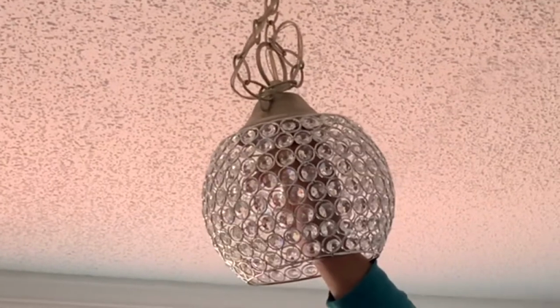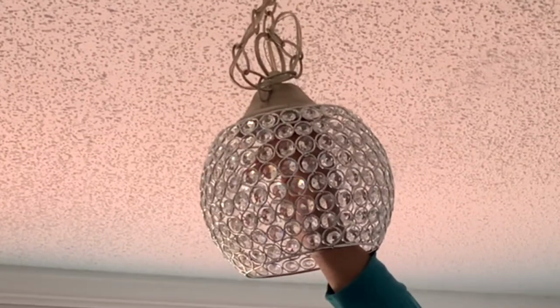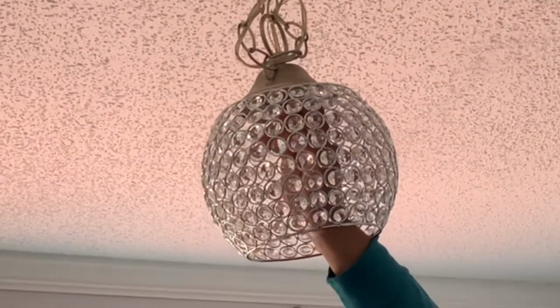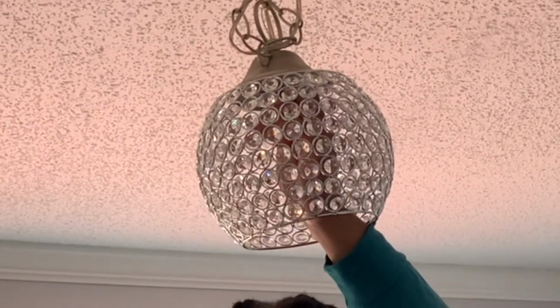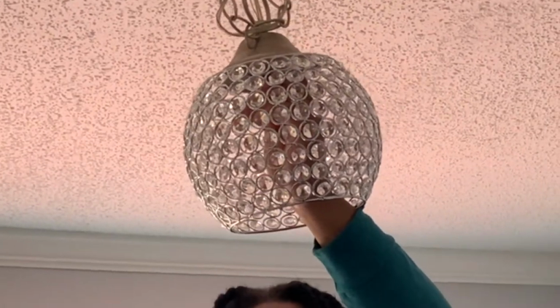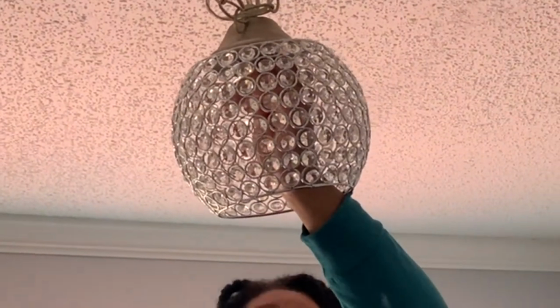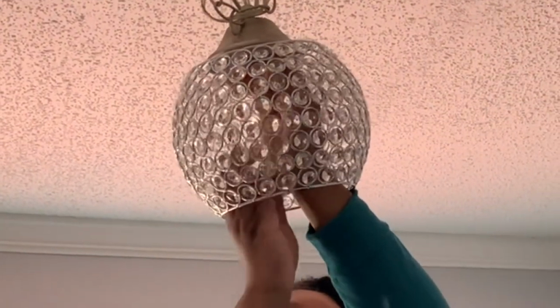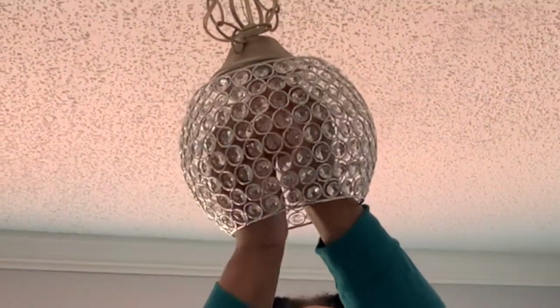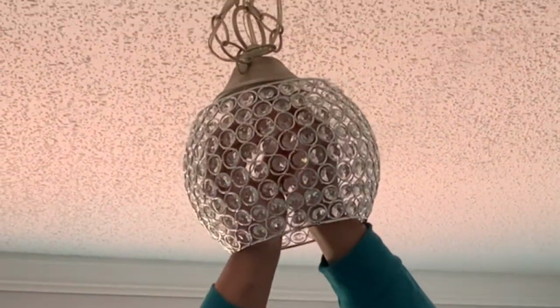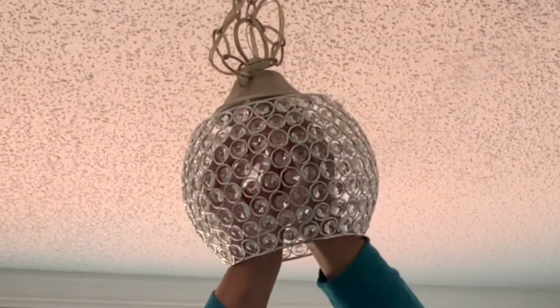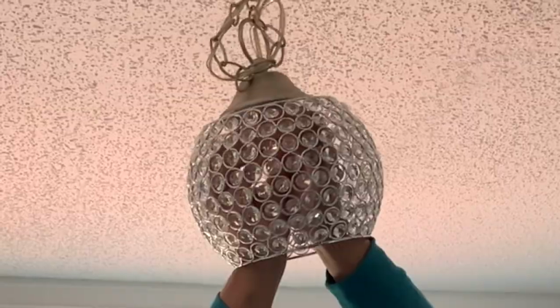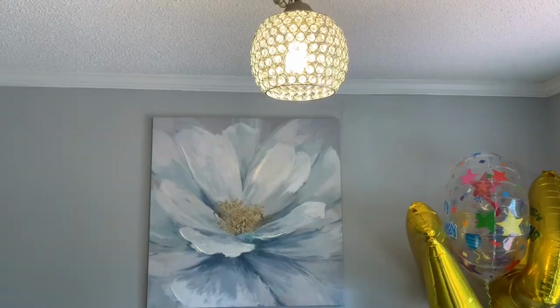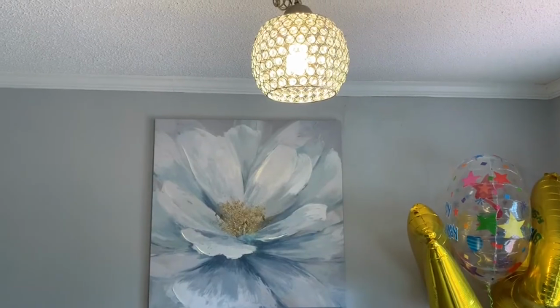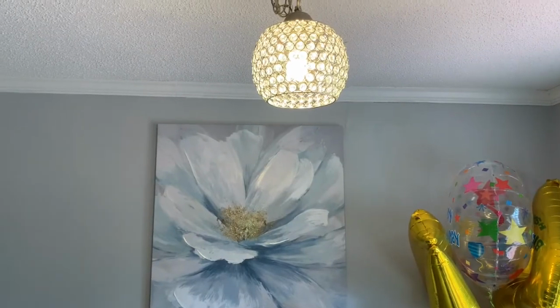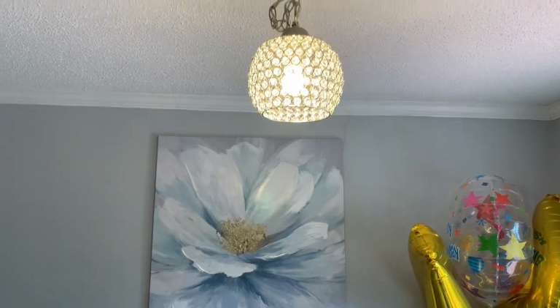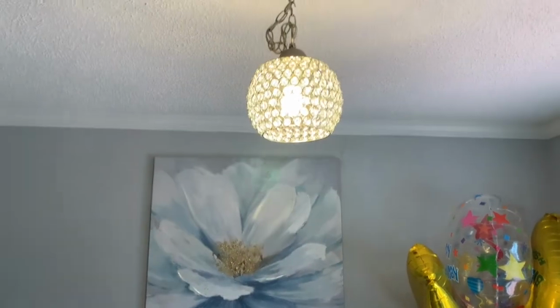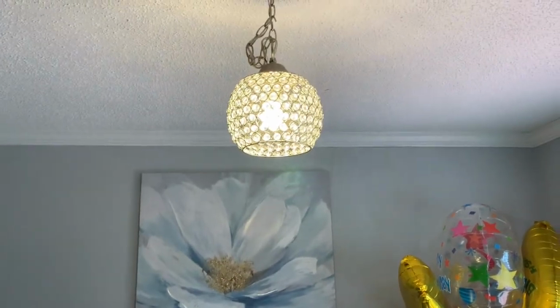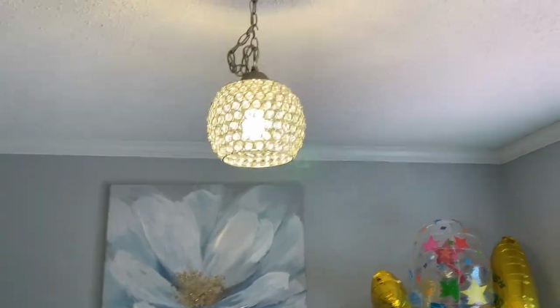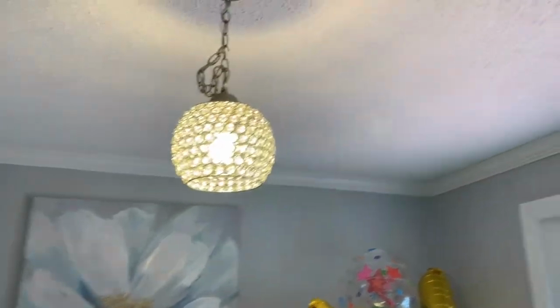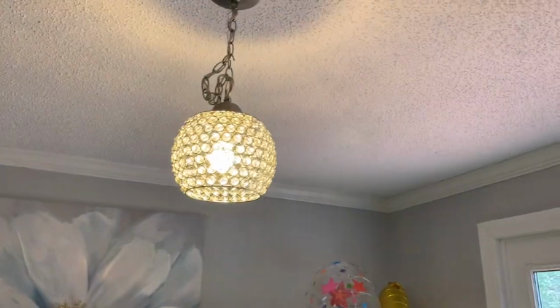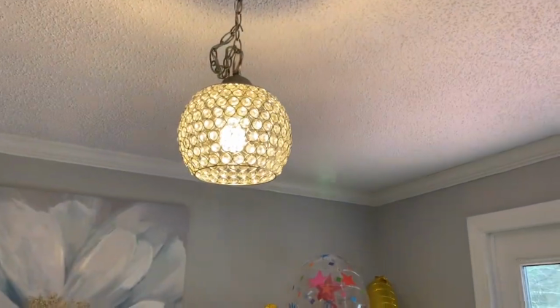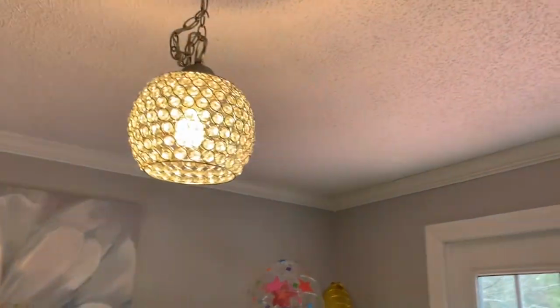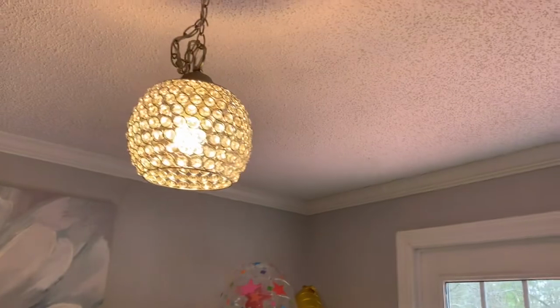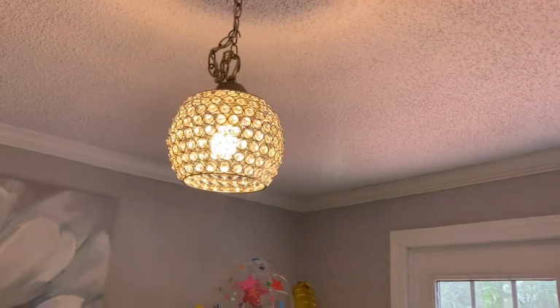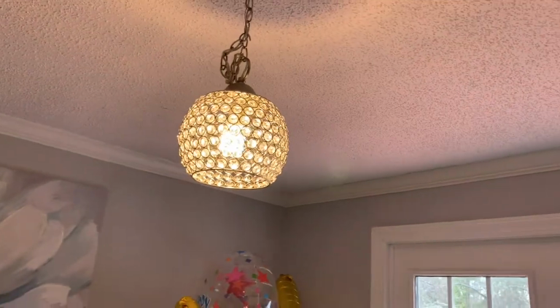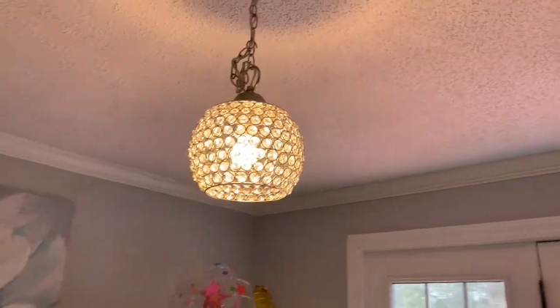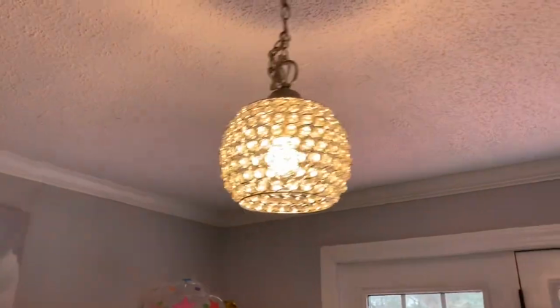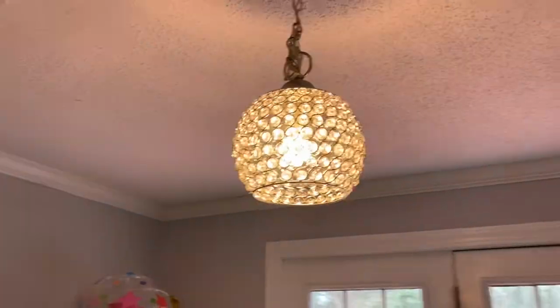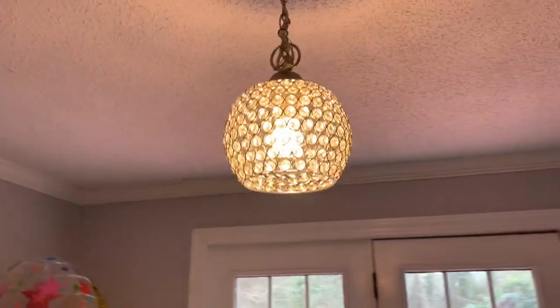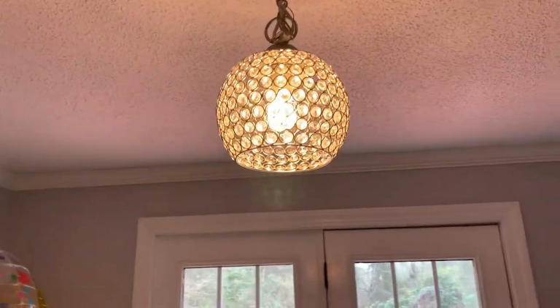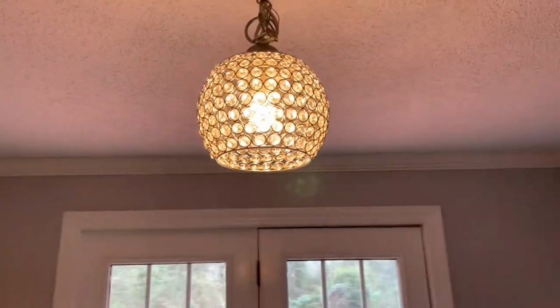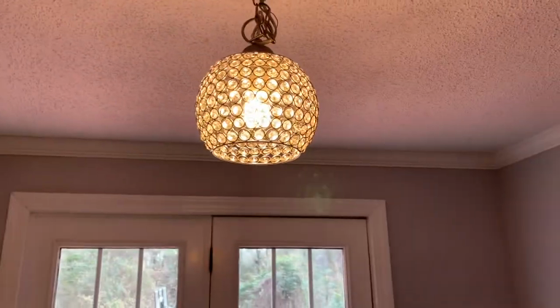I'll let you take a look at how it looks with the updated shade. It looks yellow on screen, so I'm going to try to put in a clip at night and see if it gives you a different experience.